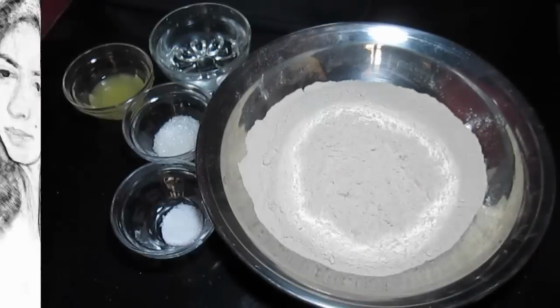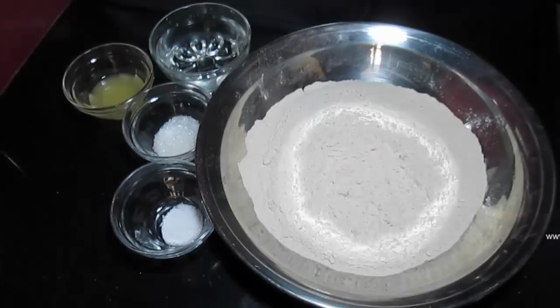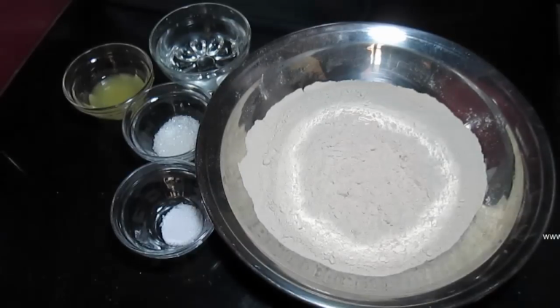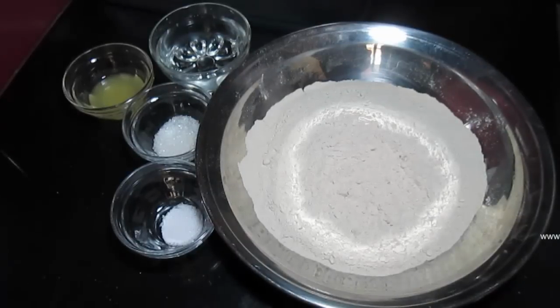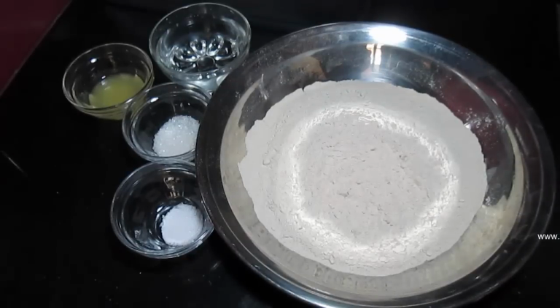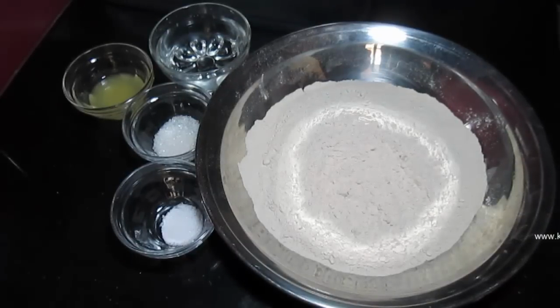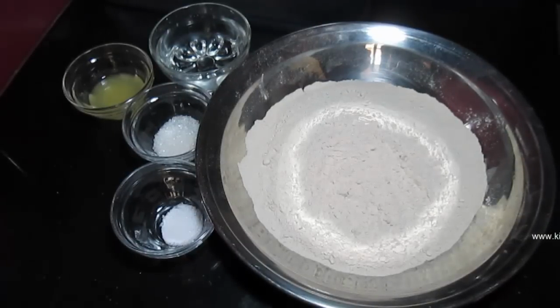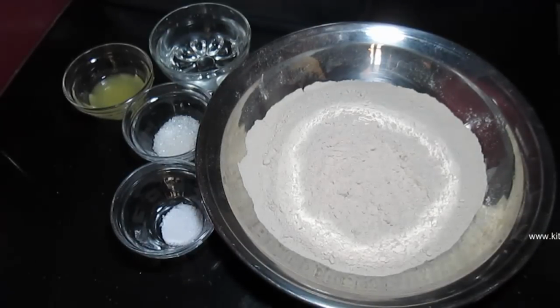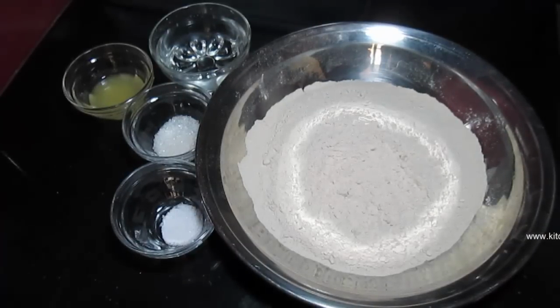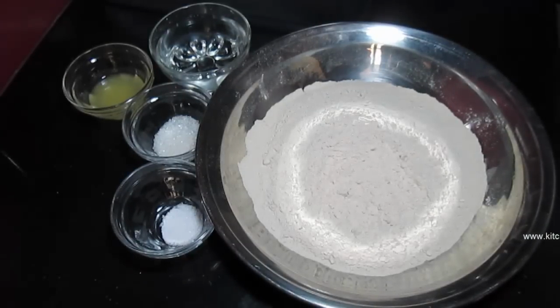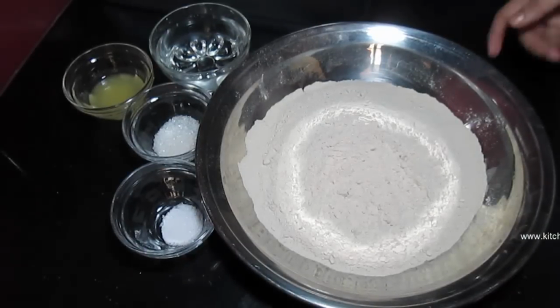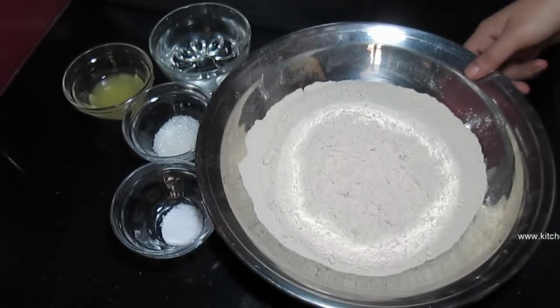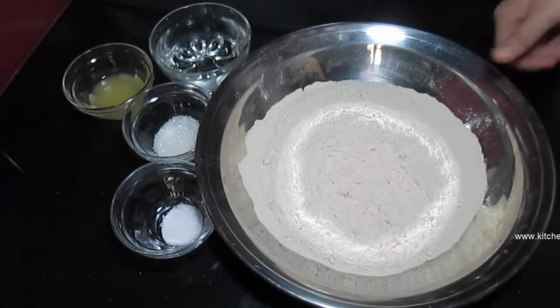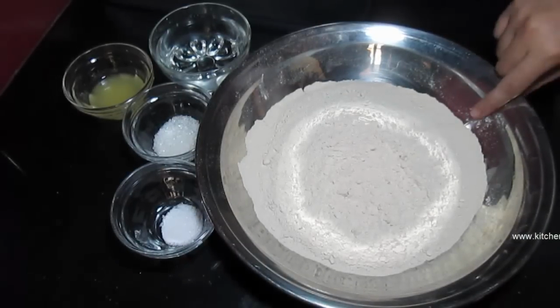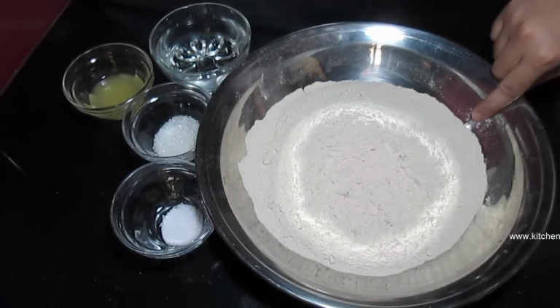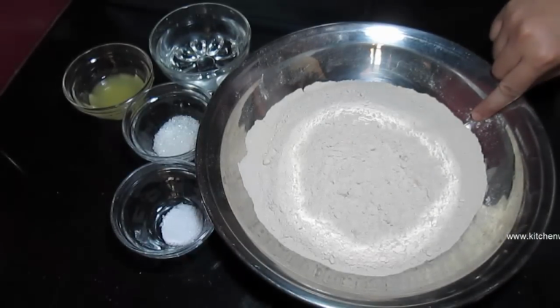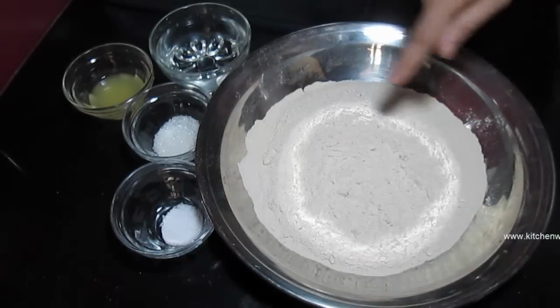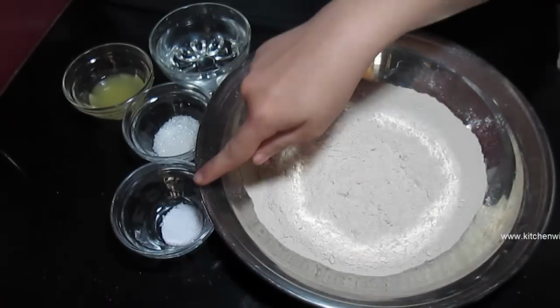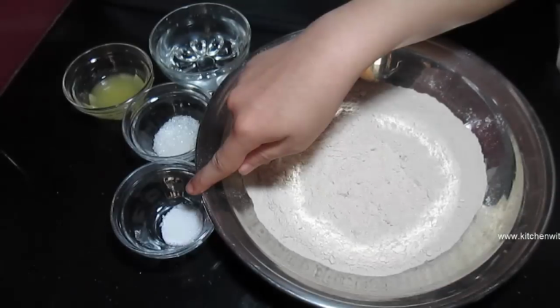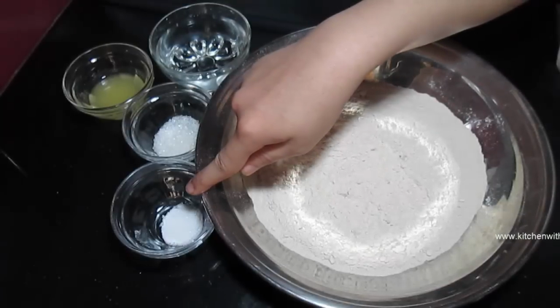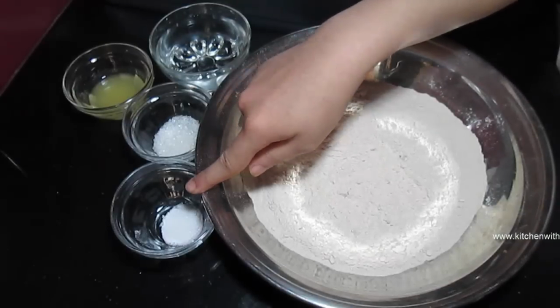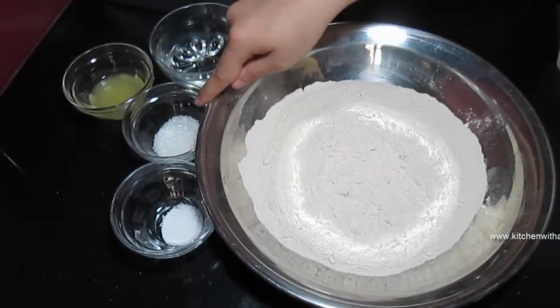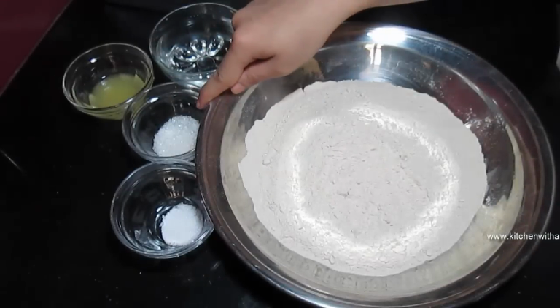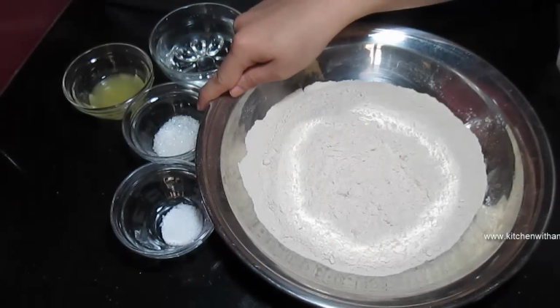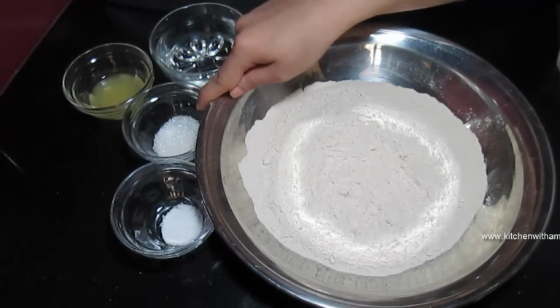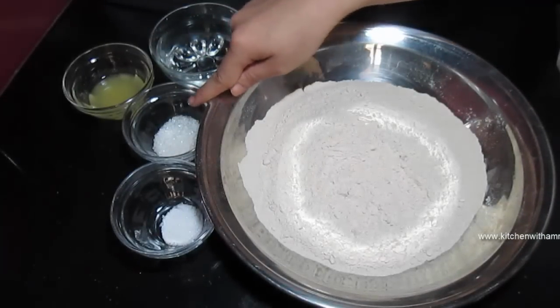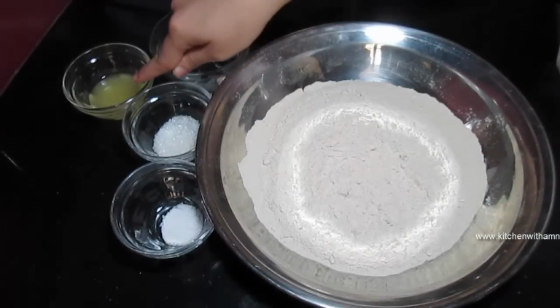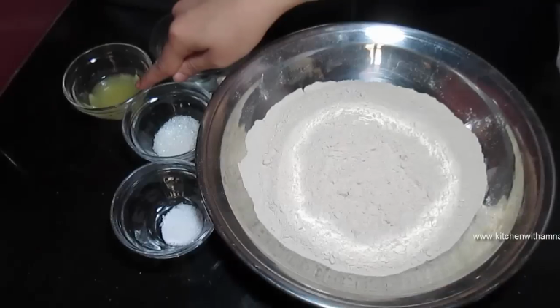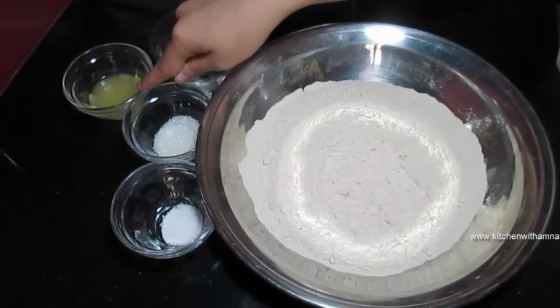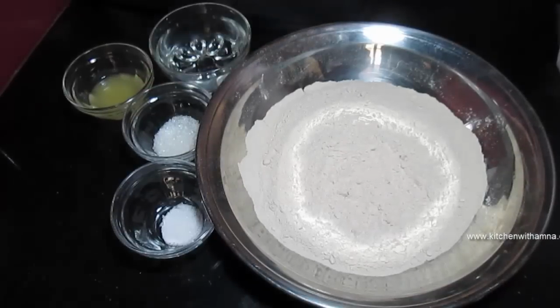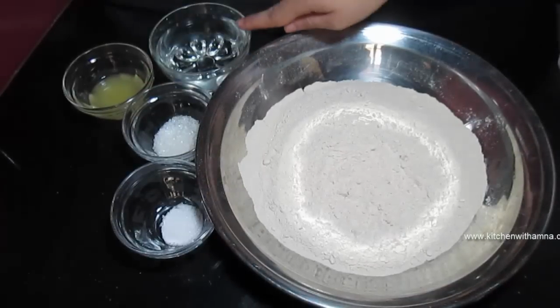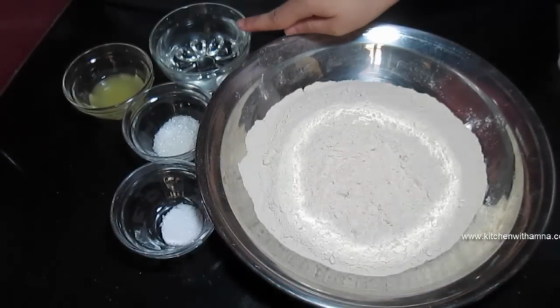As-salamu alaykum. Aaj hum bana rahe hain Lachedar Paratha. Iiske liye hum le rahe hain 2 cup aata, half teaspoon namak, 1 tablespoon cheeni, 2 tablespoon oil, aur 1 cup paani.